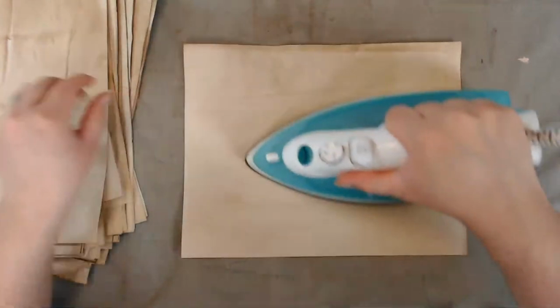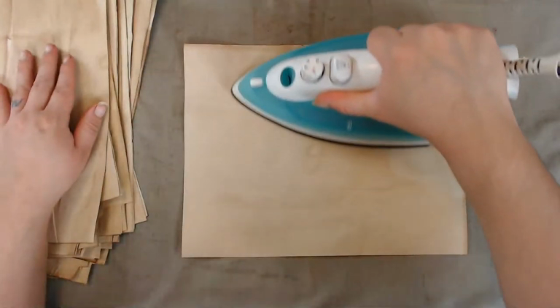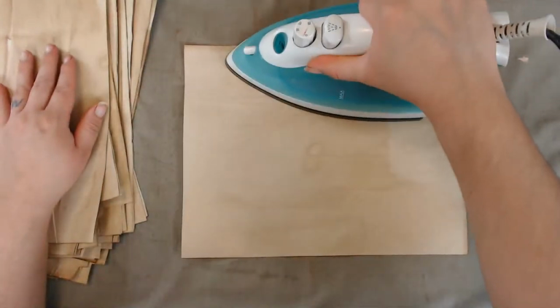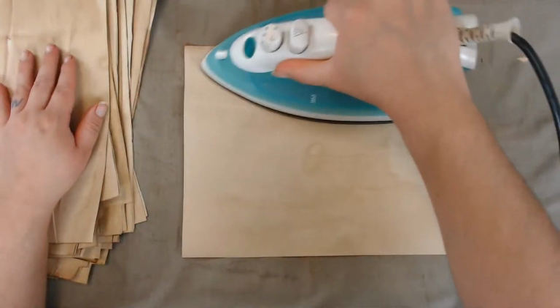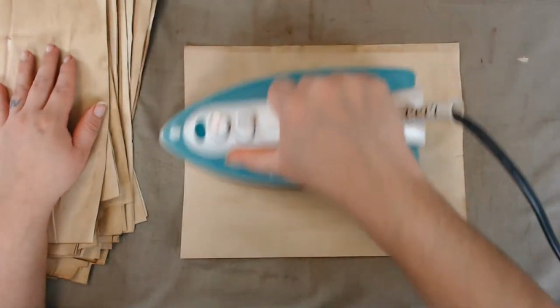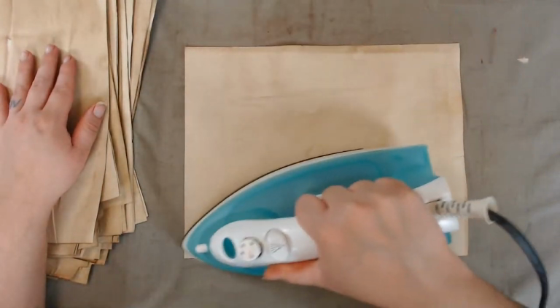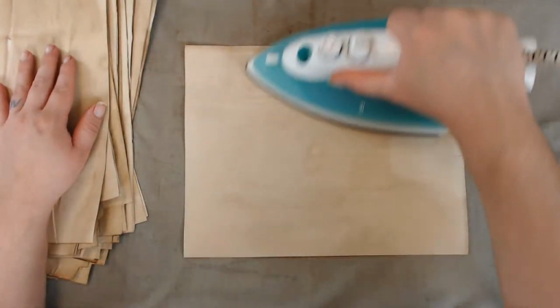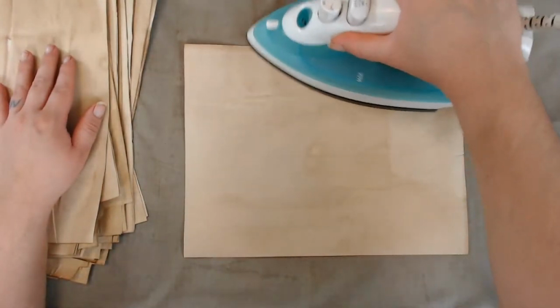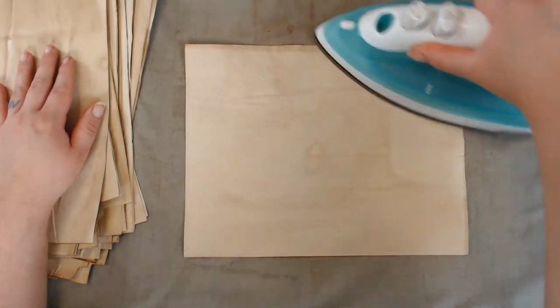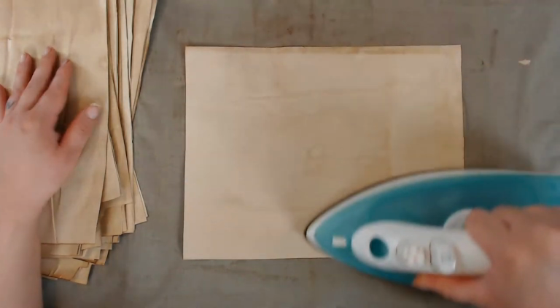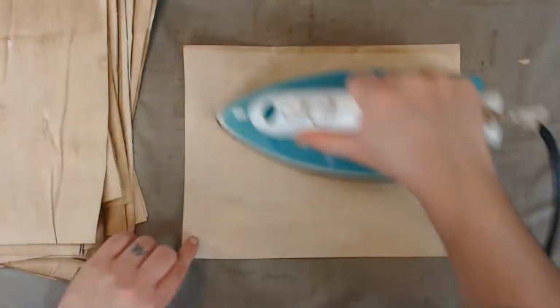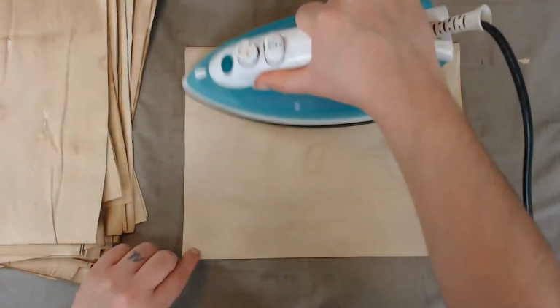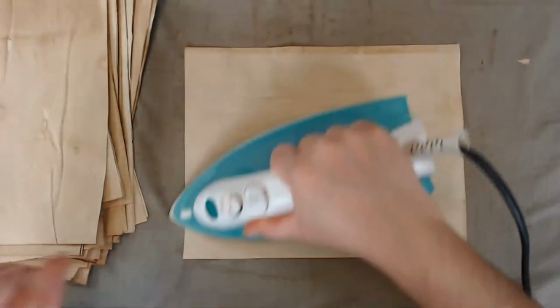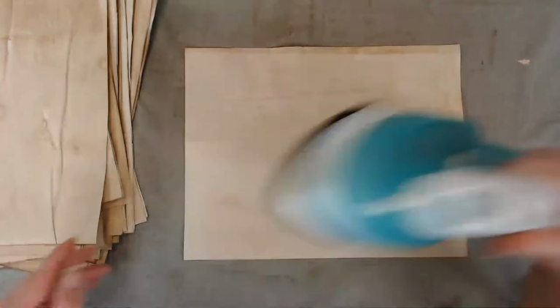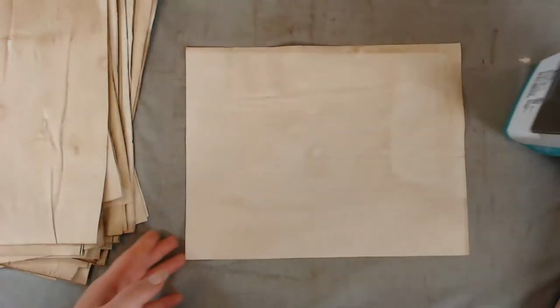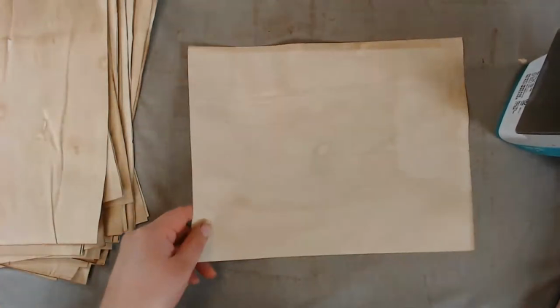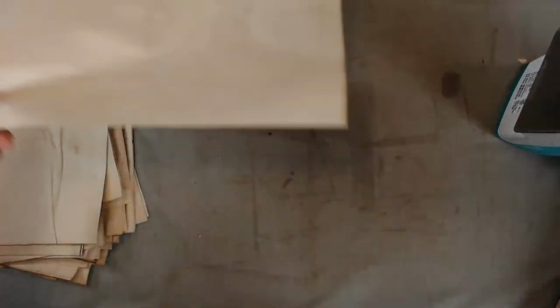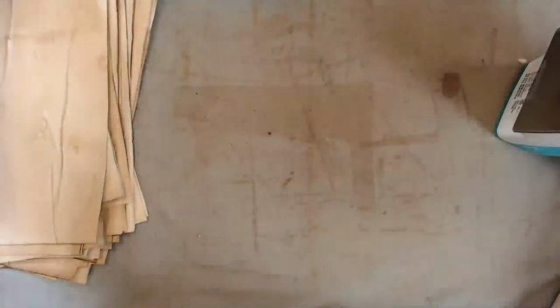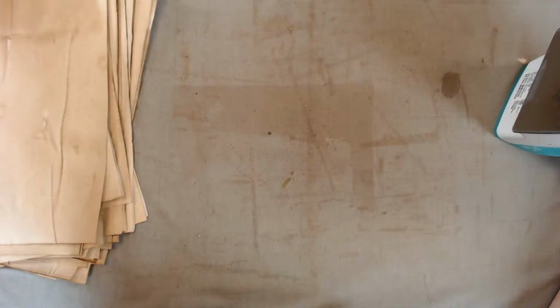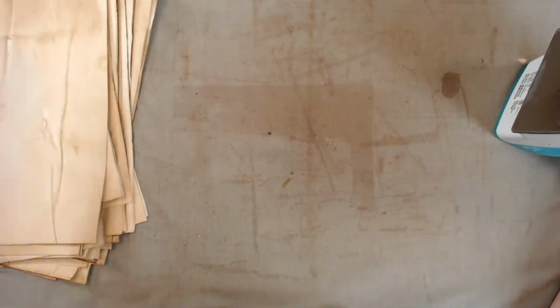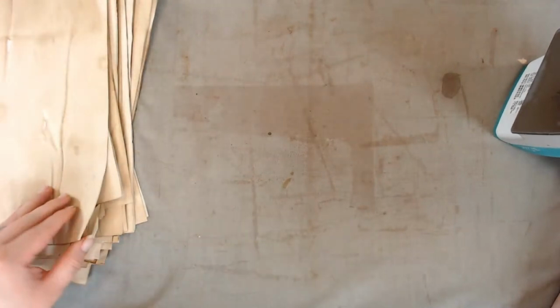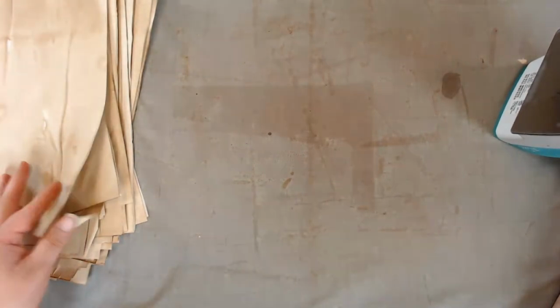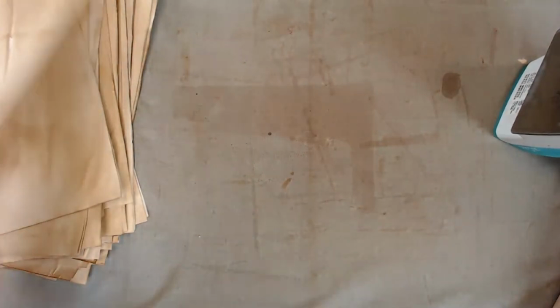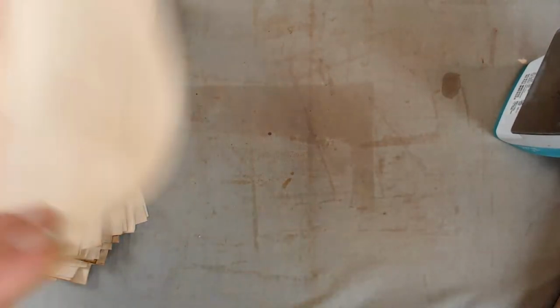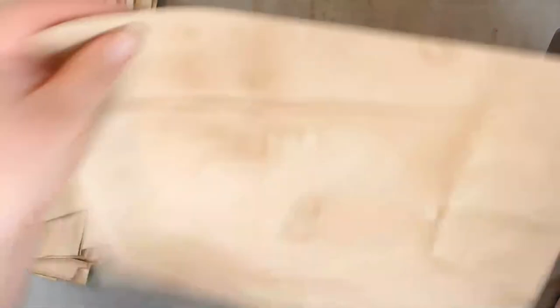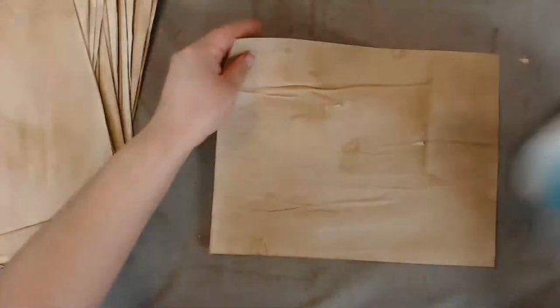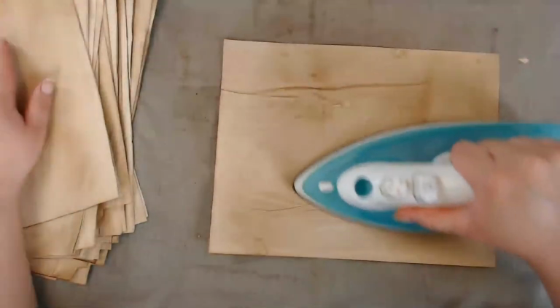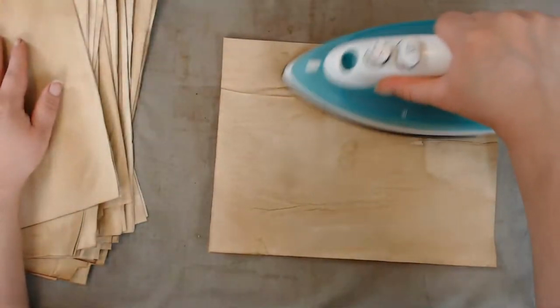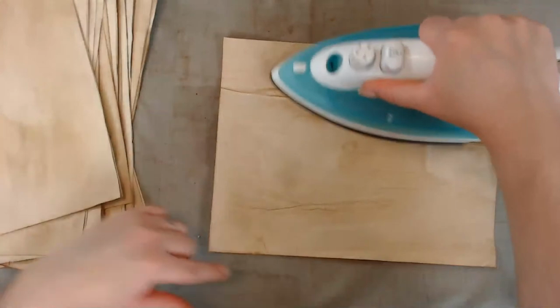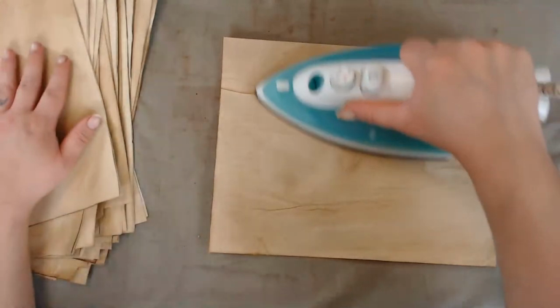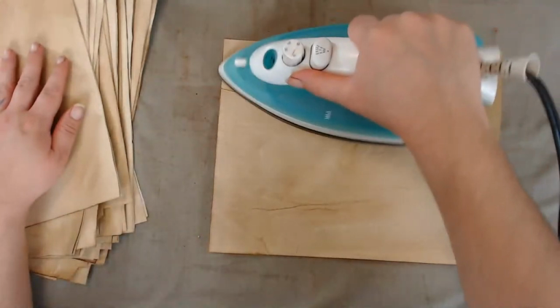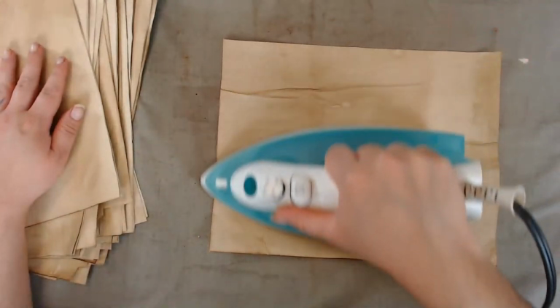It's coming out nice and smooth. The only difference I notice is that when I wait for the paper to completely dry before ironing, it is more wrinkled than this paper that is slightly damp.